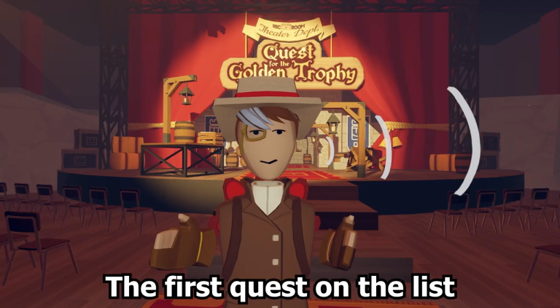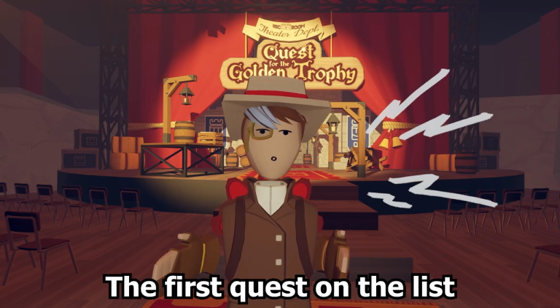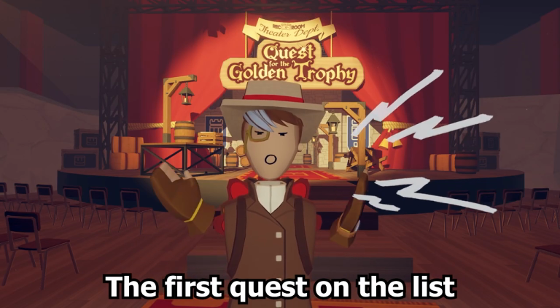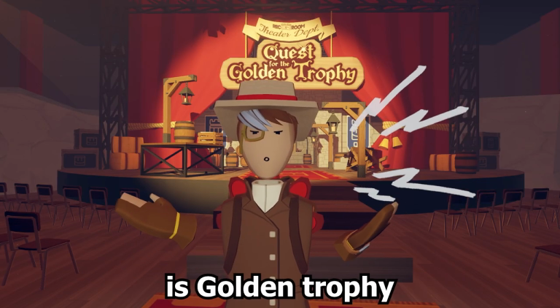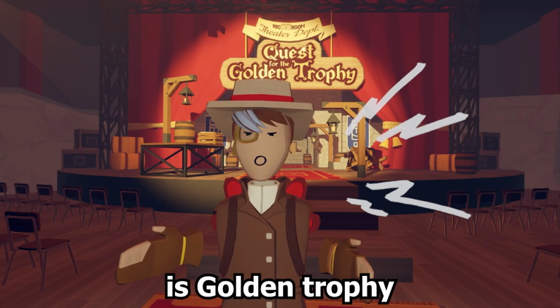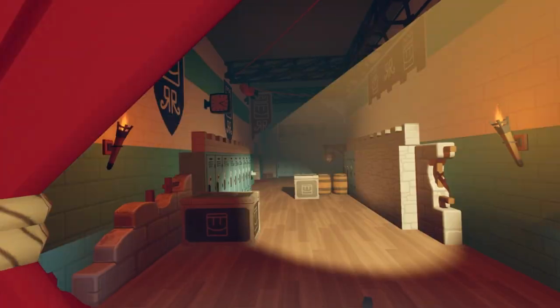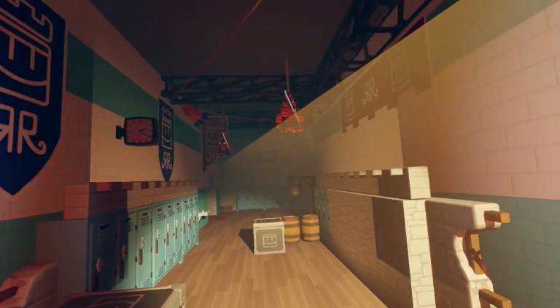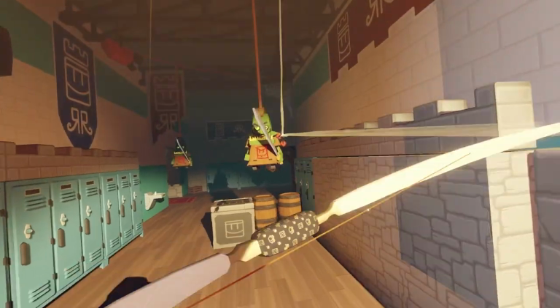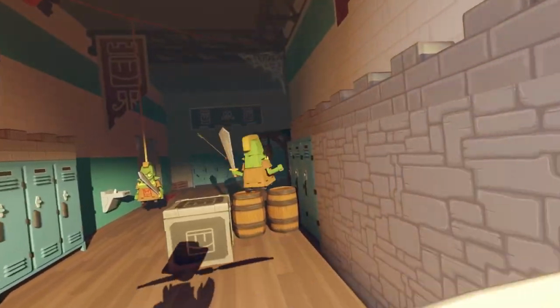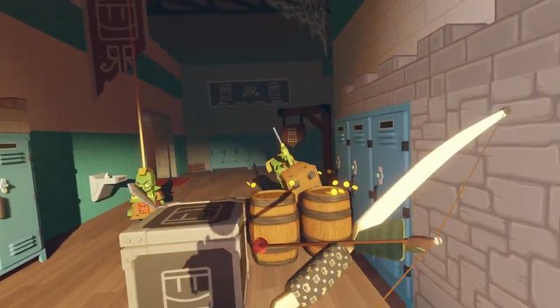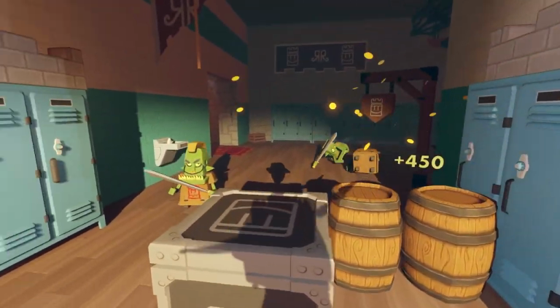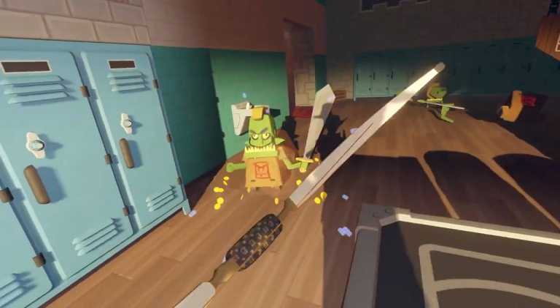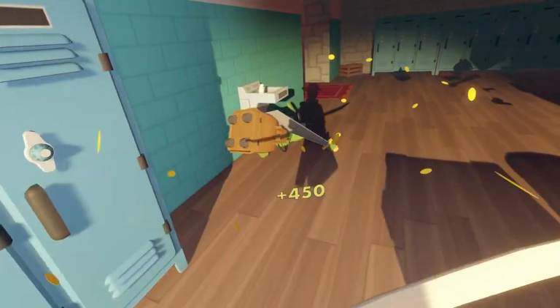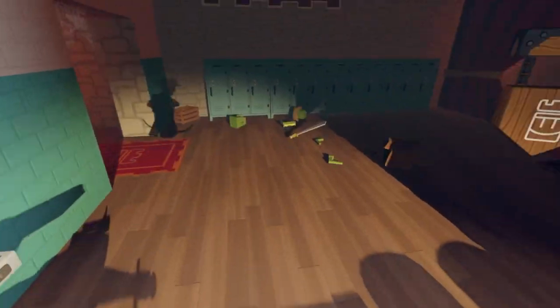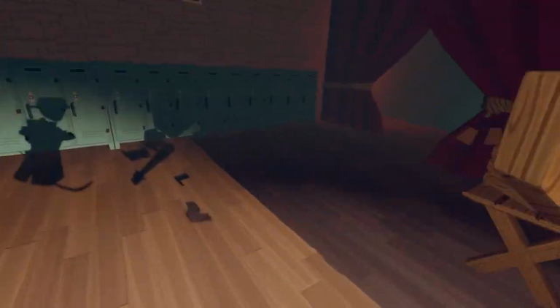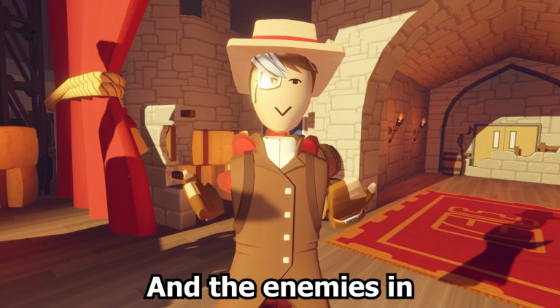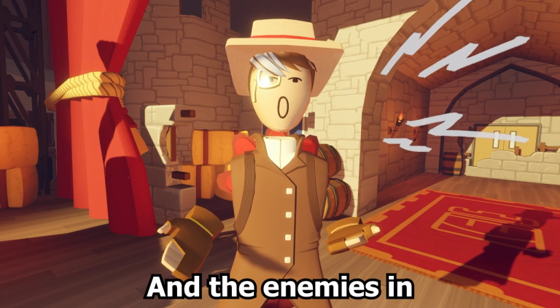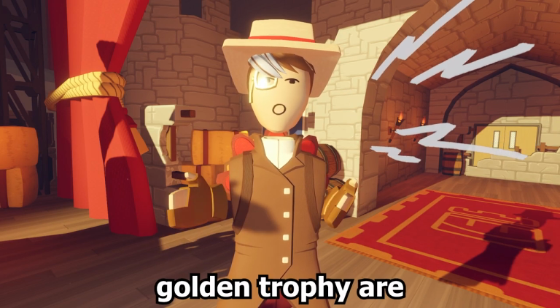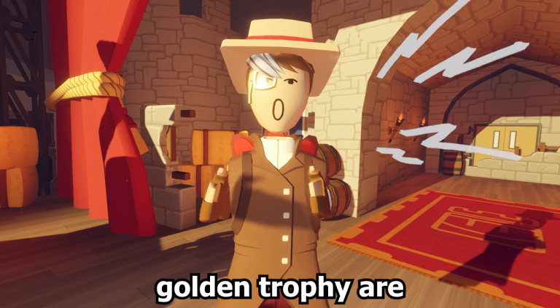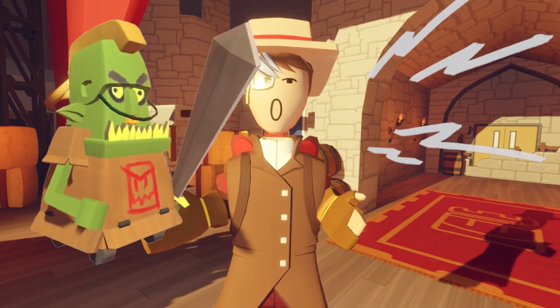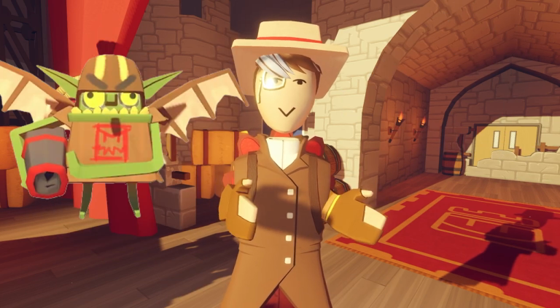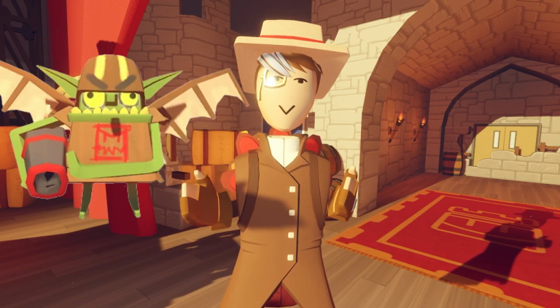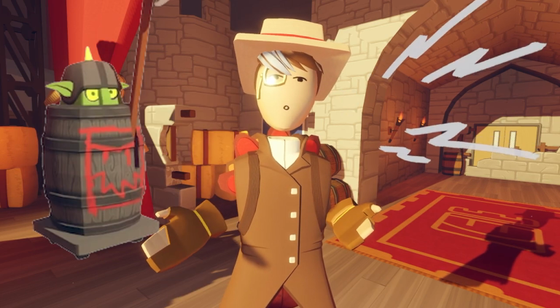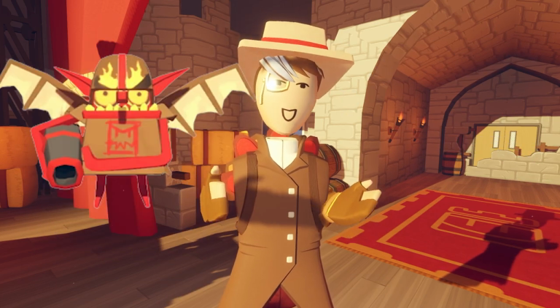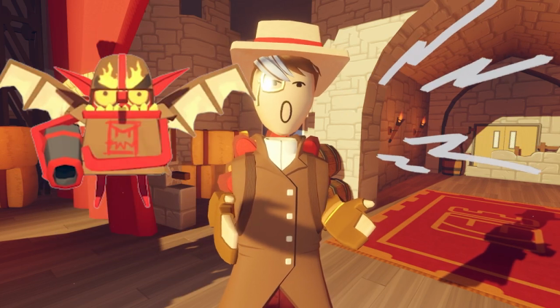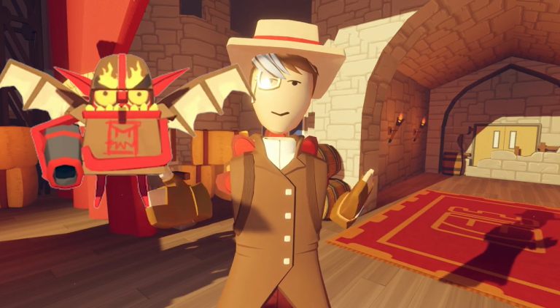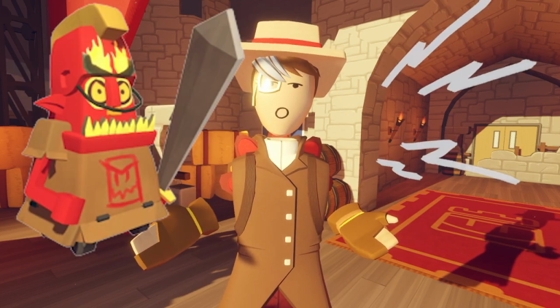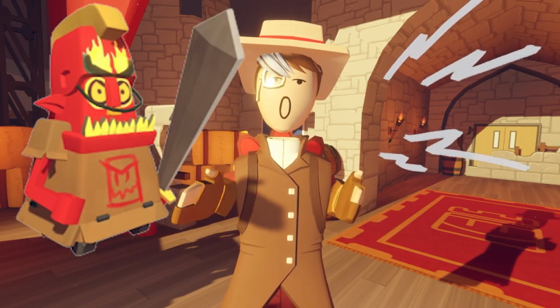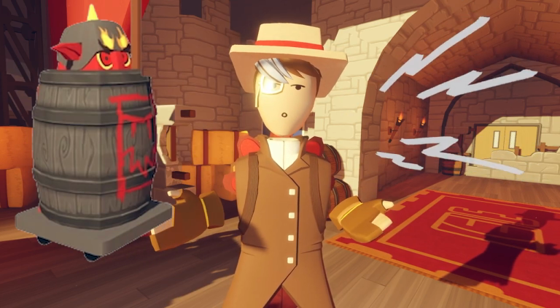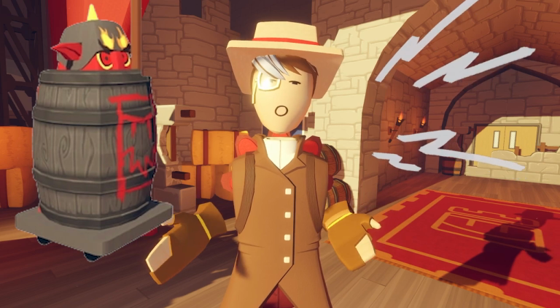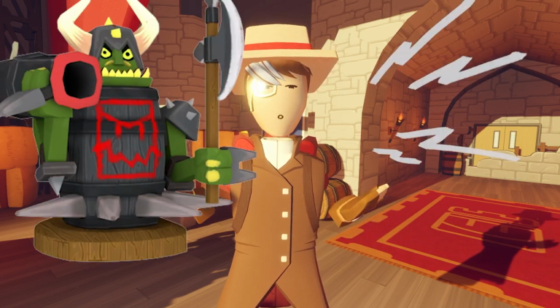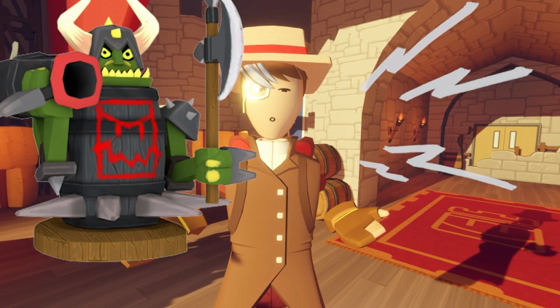The first quest on the list is Golden Trophy. Golden Trophy has nine acts, getting increasingly more difficult as you move on. The enemies in Golden Trophy are Goblin, Imp, Barrel Knight, Elite Imp, Elite Goblin, Elite Barrel Knight, and the Goblin King.